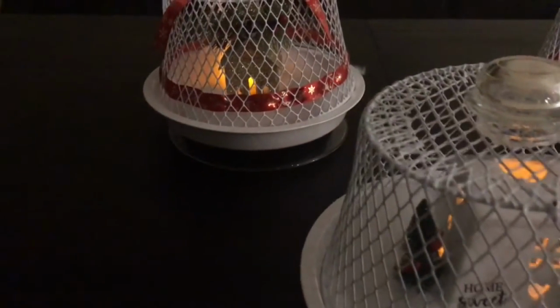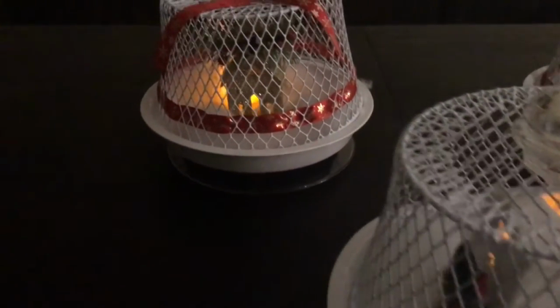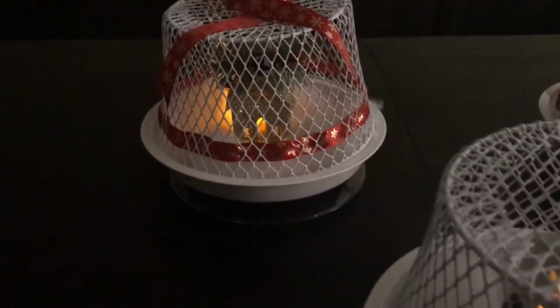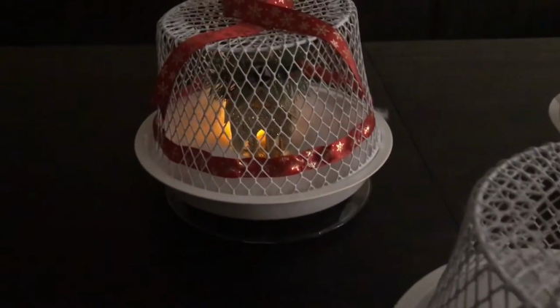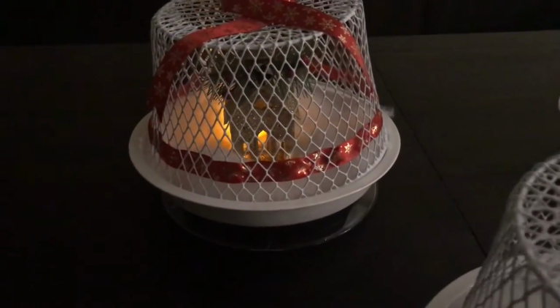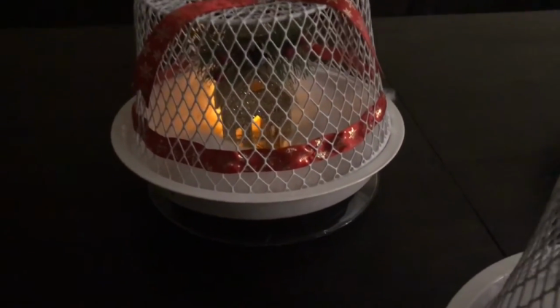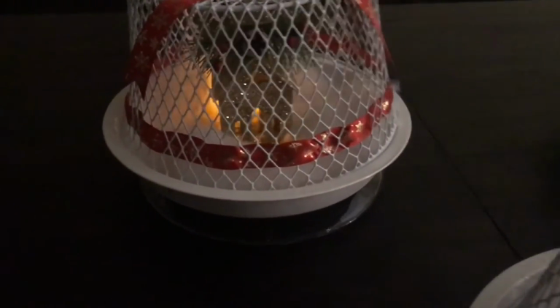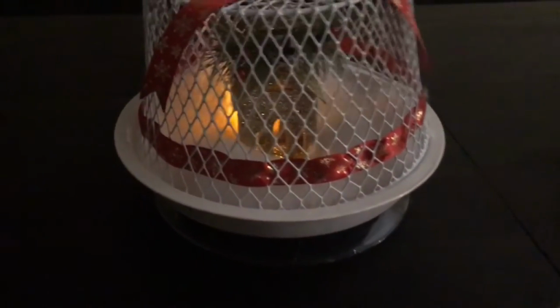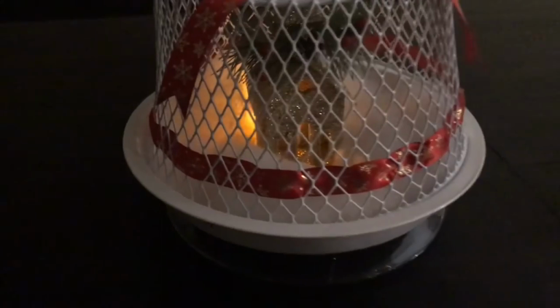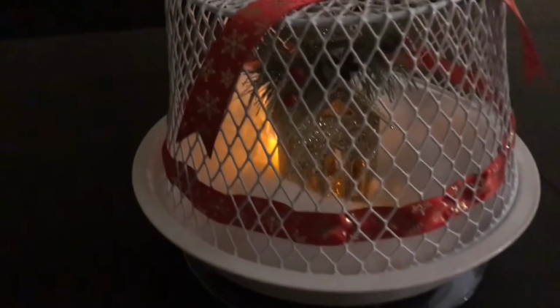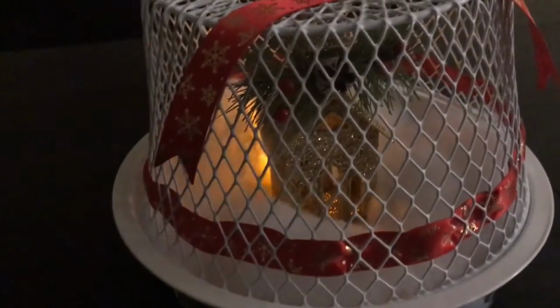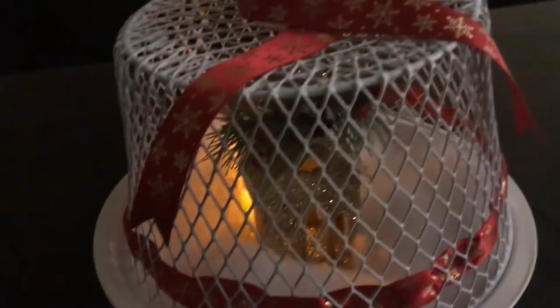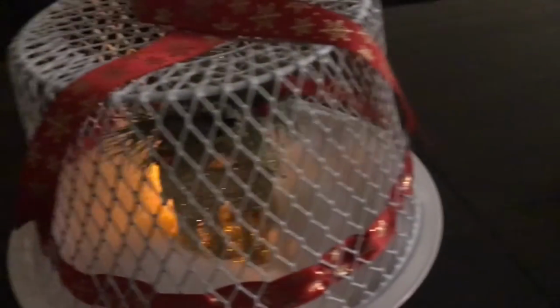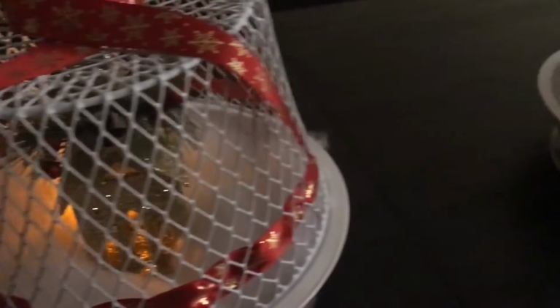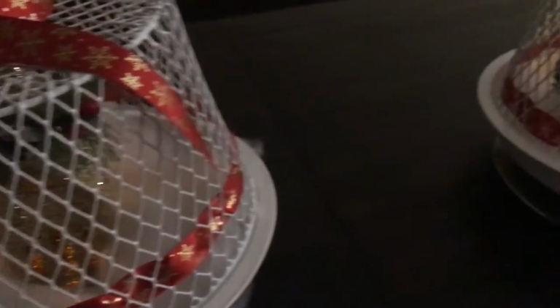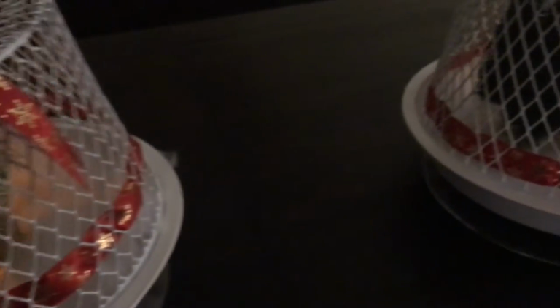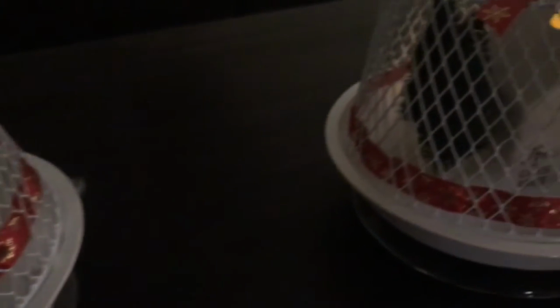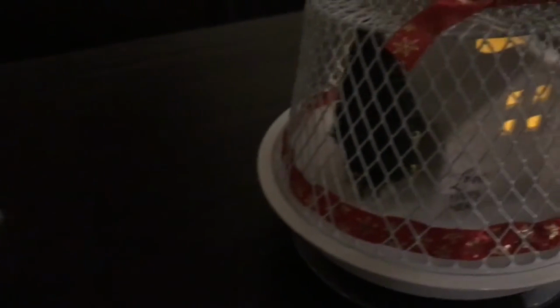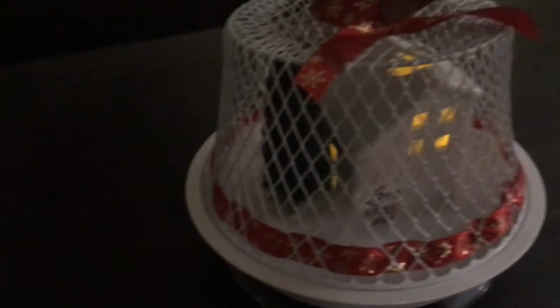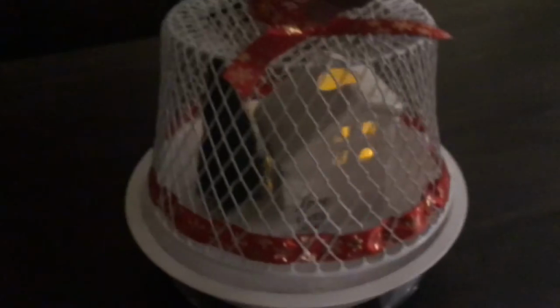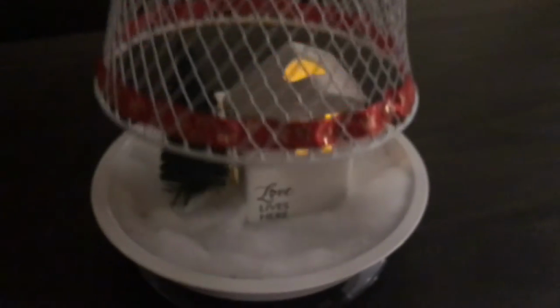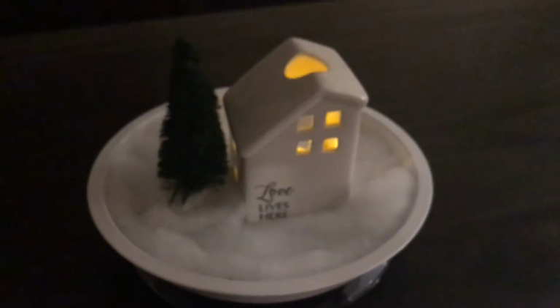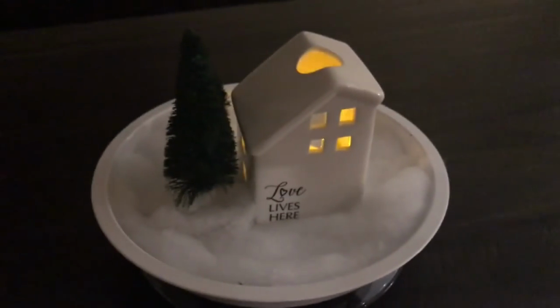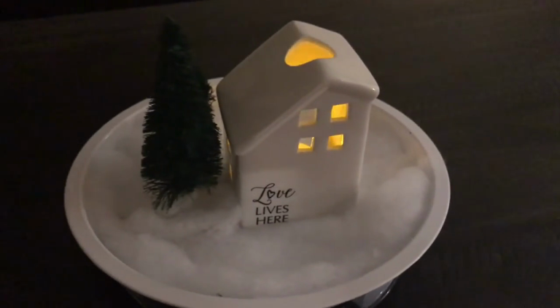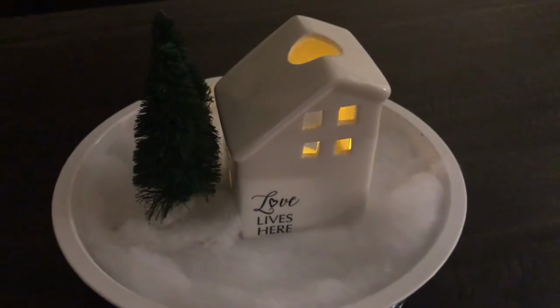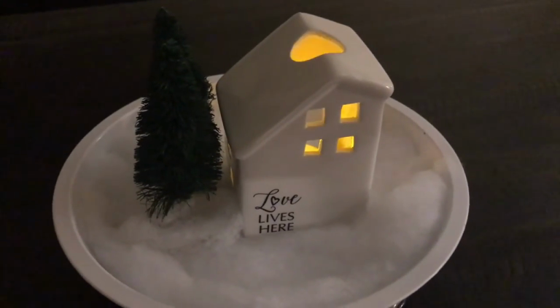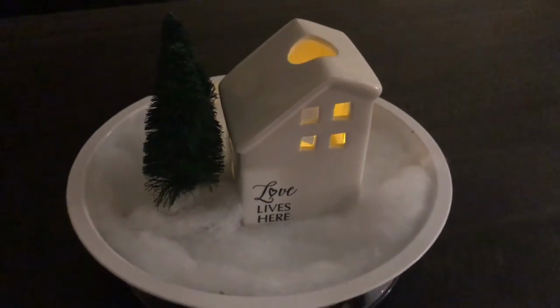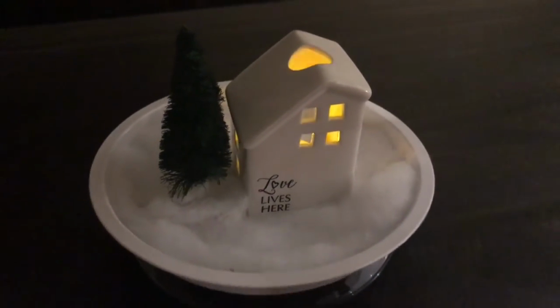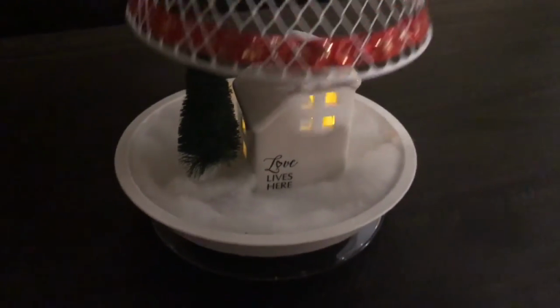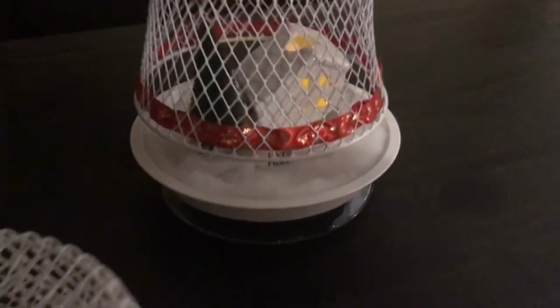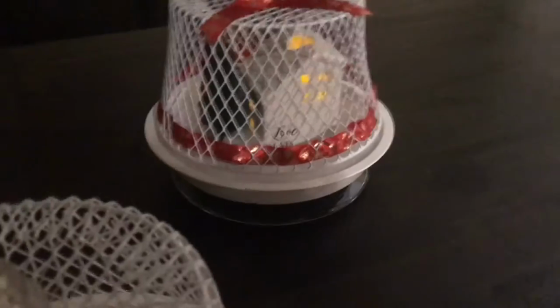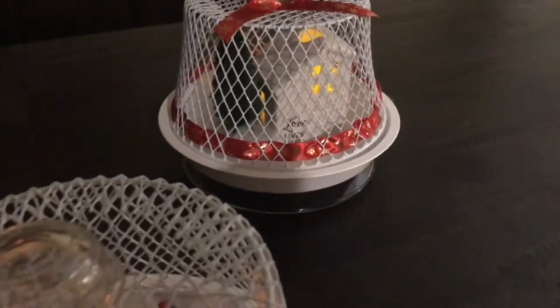Here's my cozy nighttime look where you can really see the full effect of the lights — the little tea lights from Dollar Tree are so beautiful and cozy, and they just make your whole room light up.